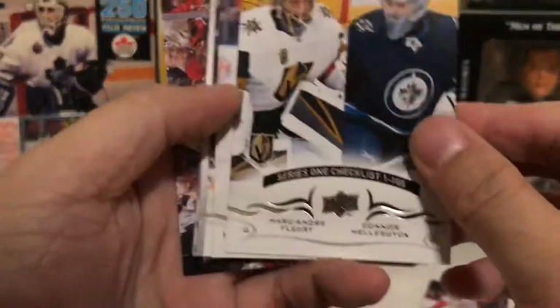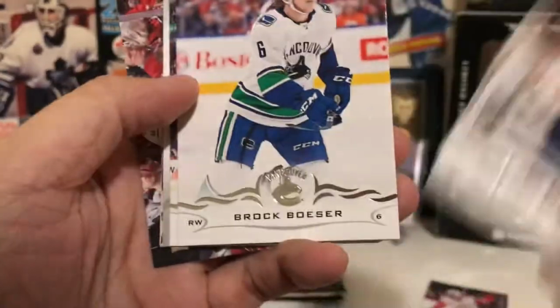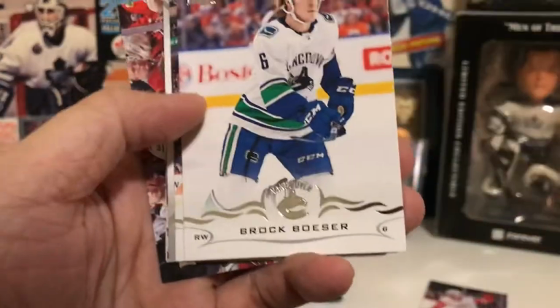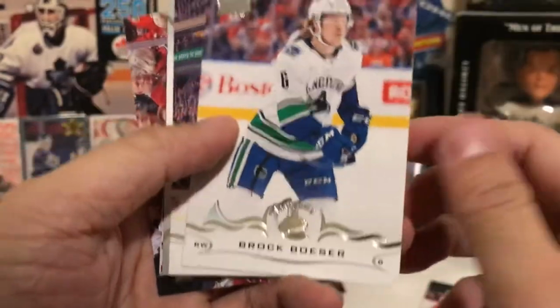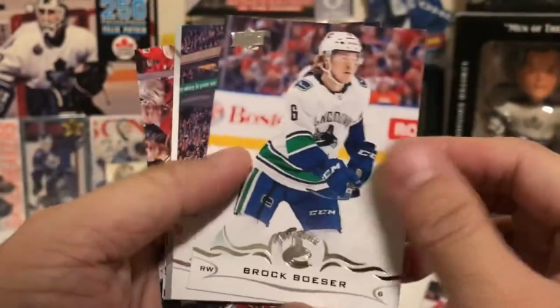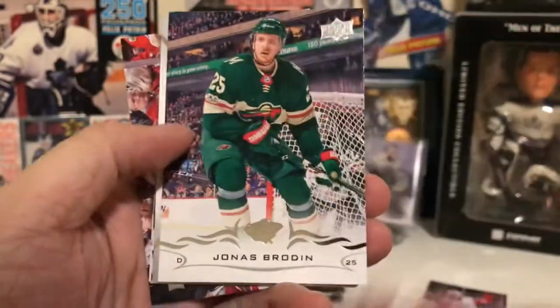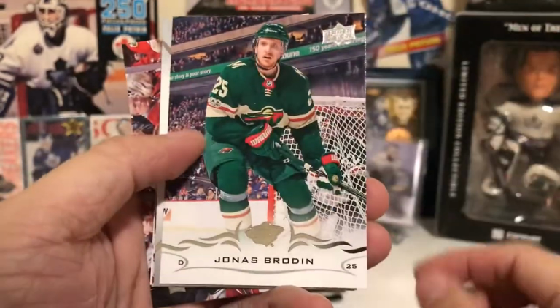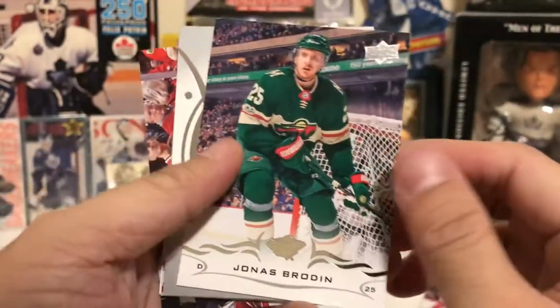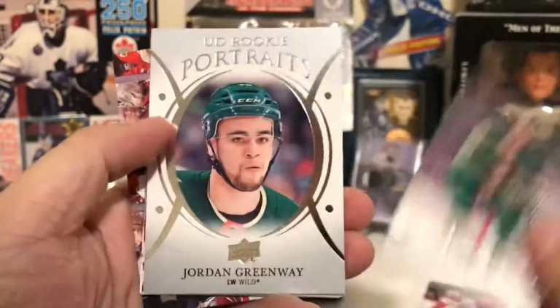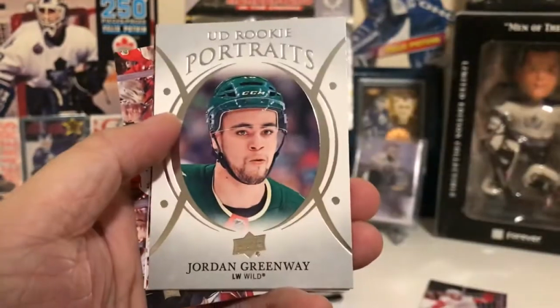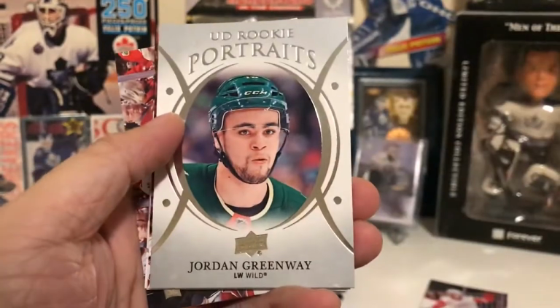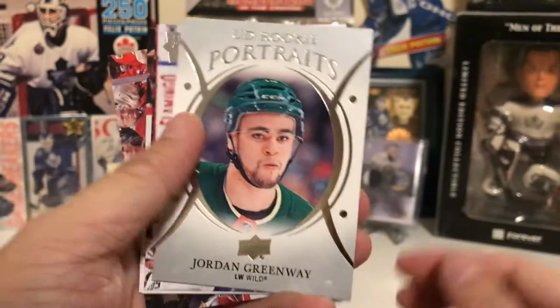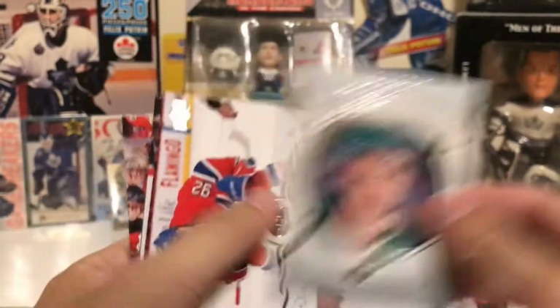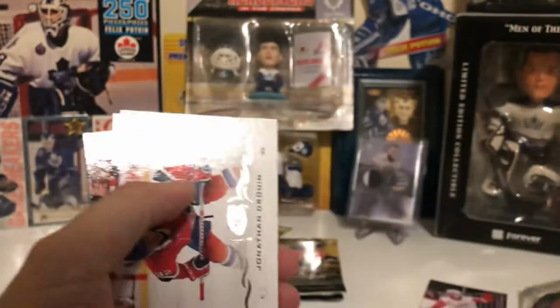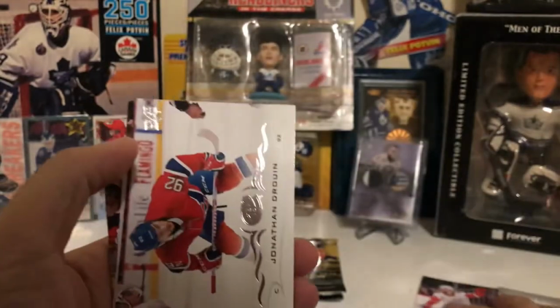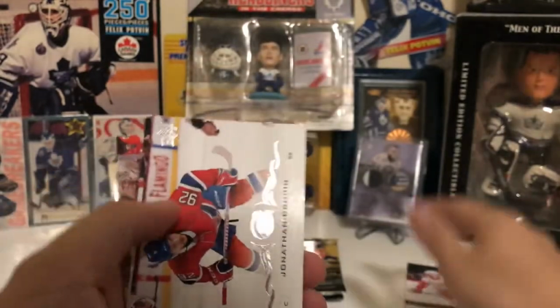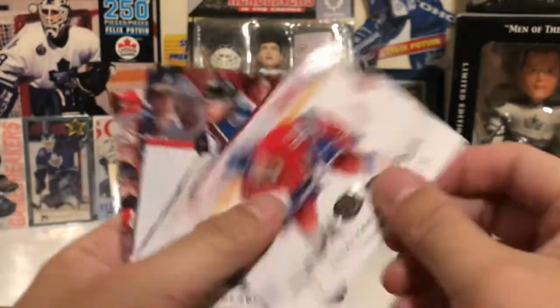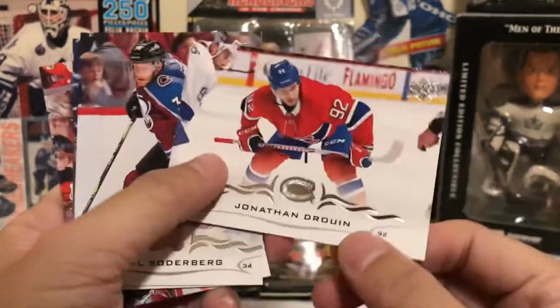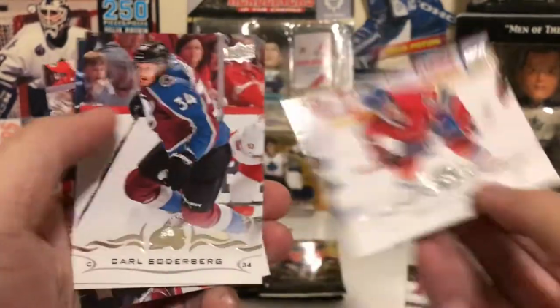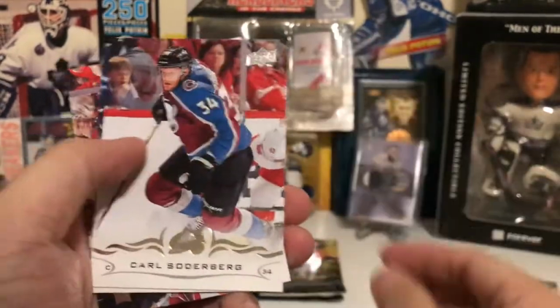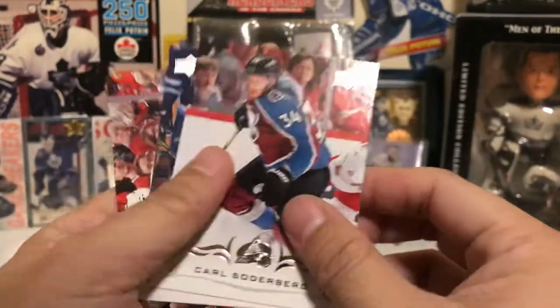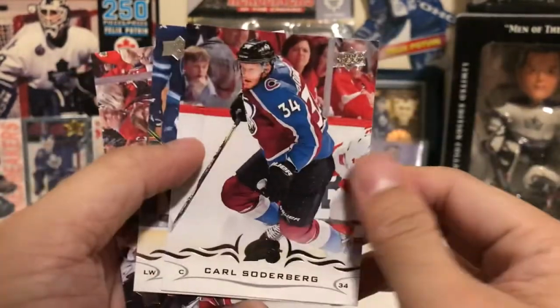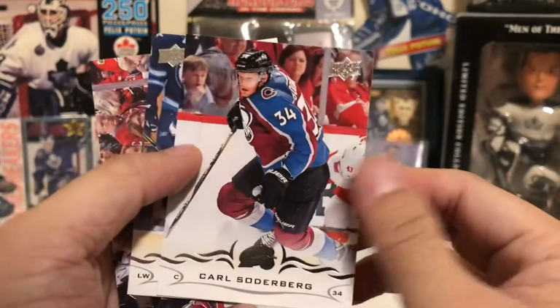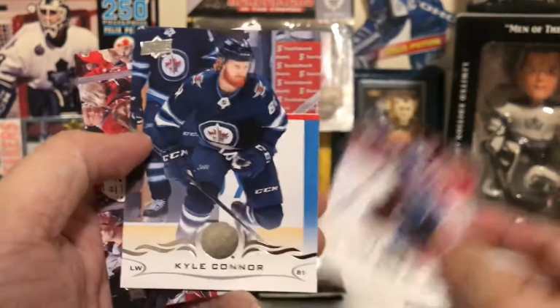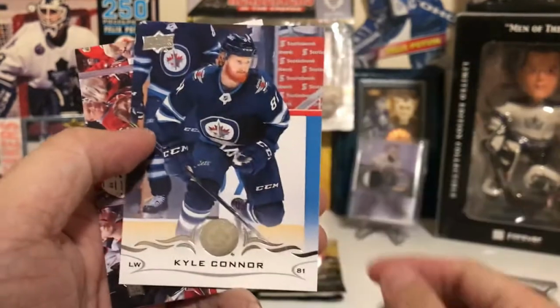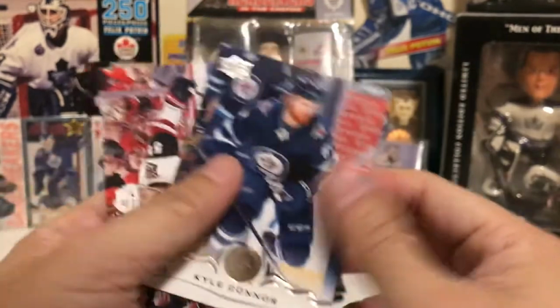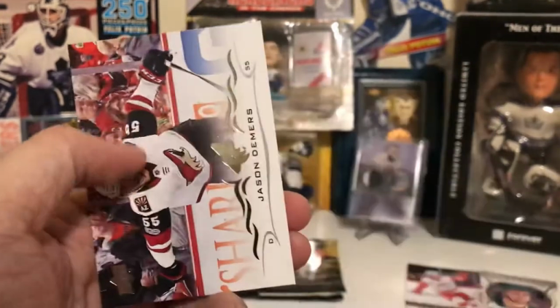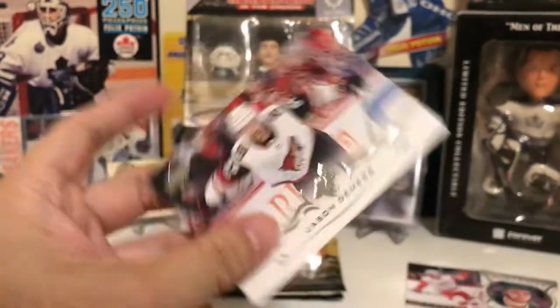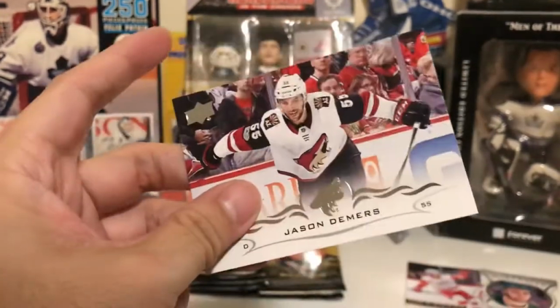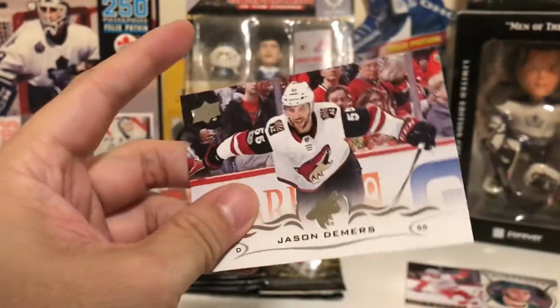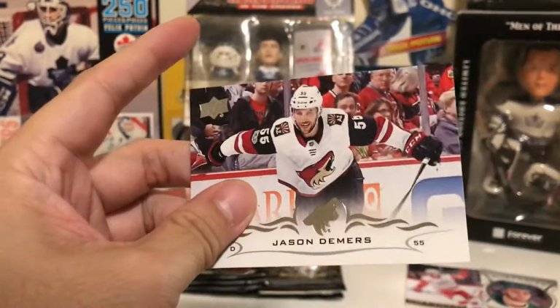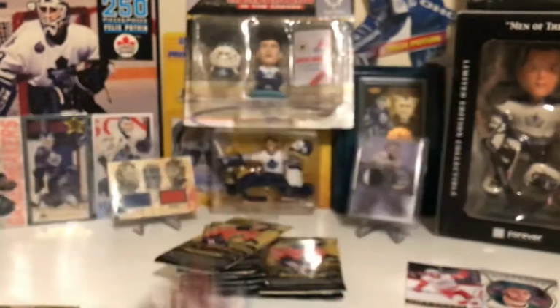Third pack: Checklist, Brock Besser, Brodin, Jordan Greenway, Portraits, Jonathan Joanne, Soderbergh, Connor, and Tamaris.